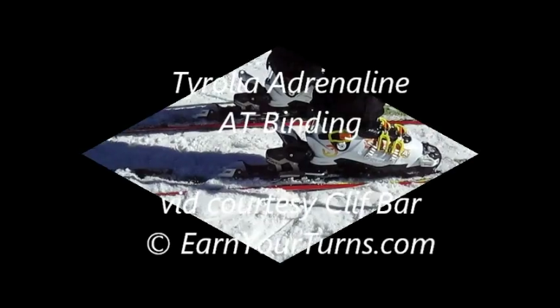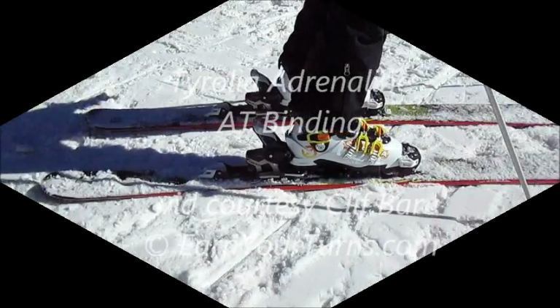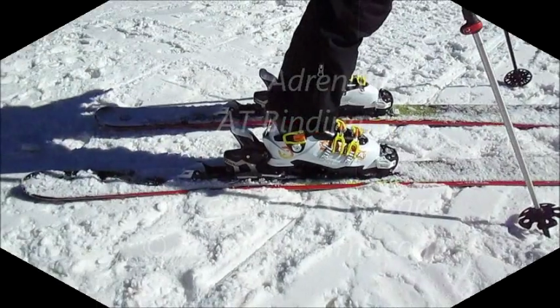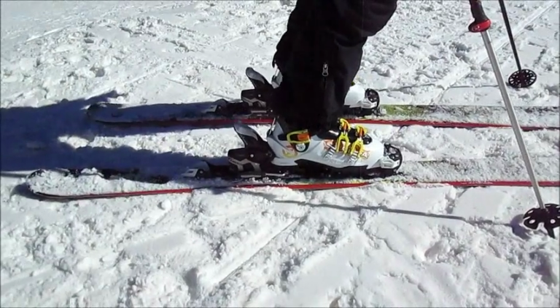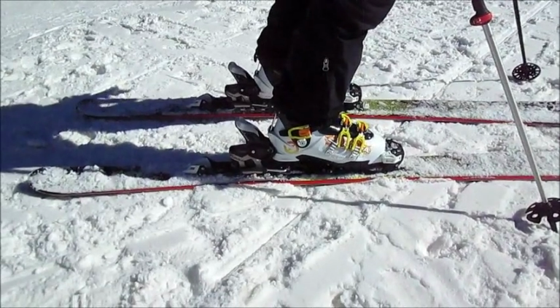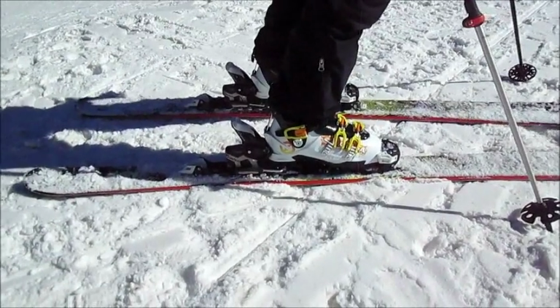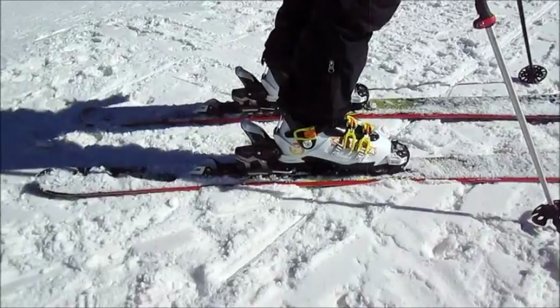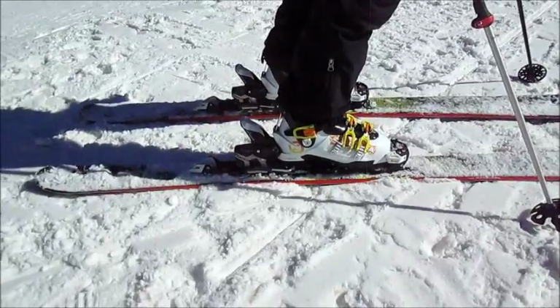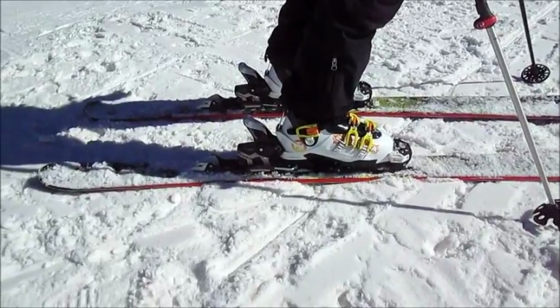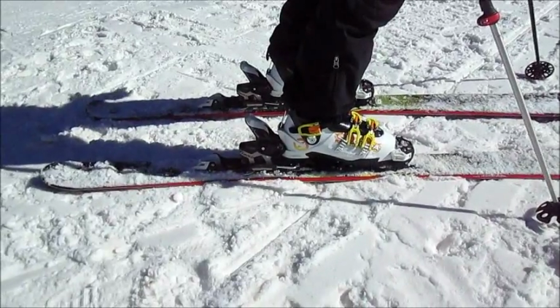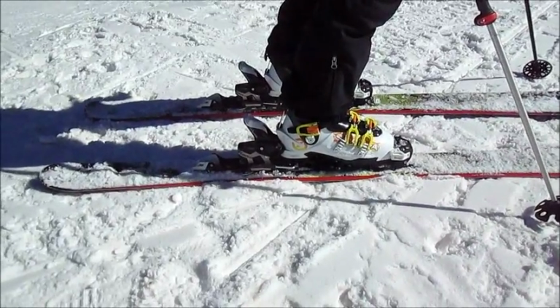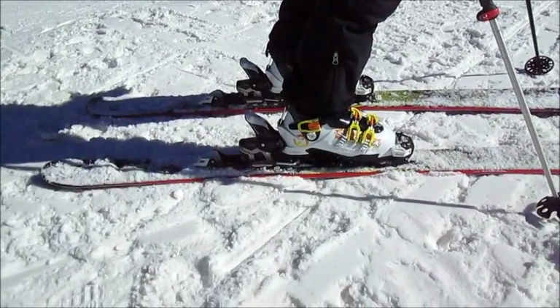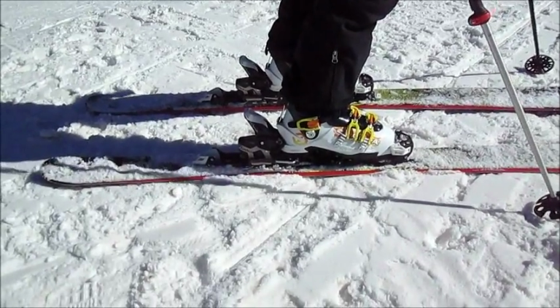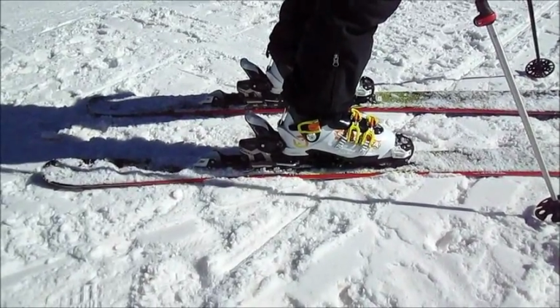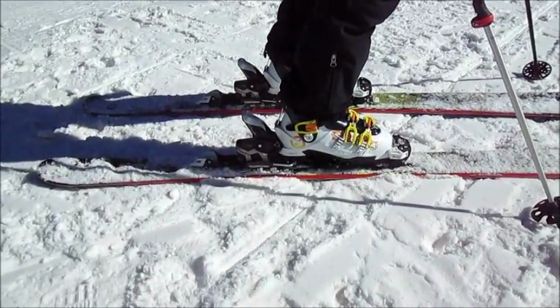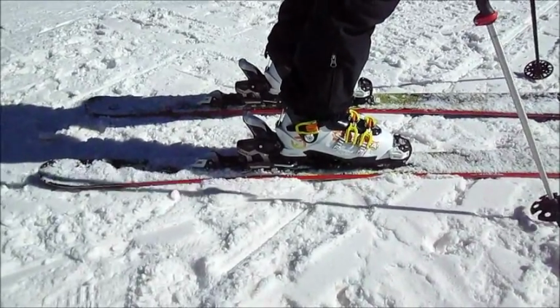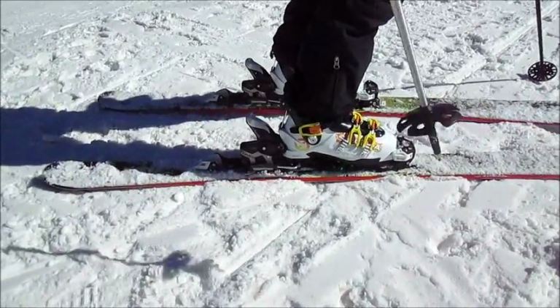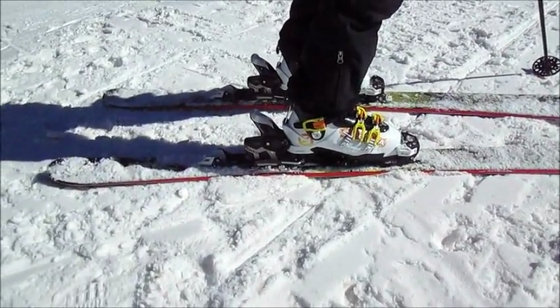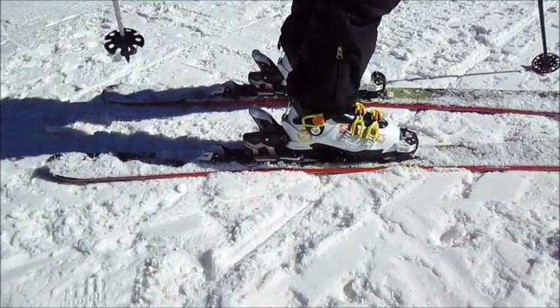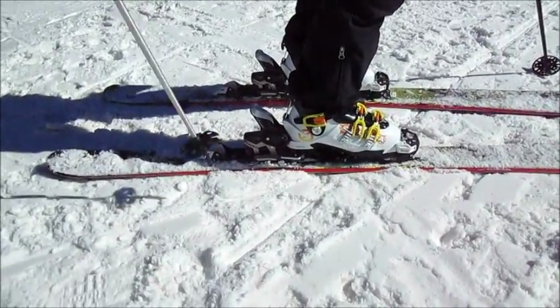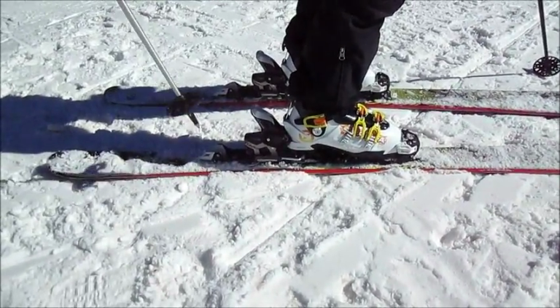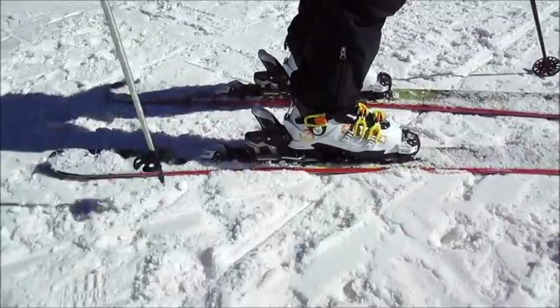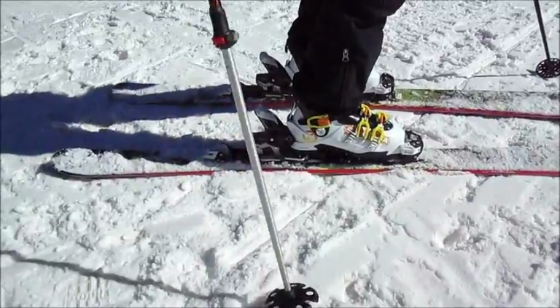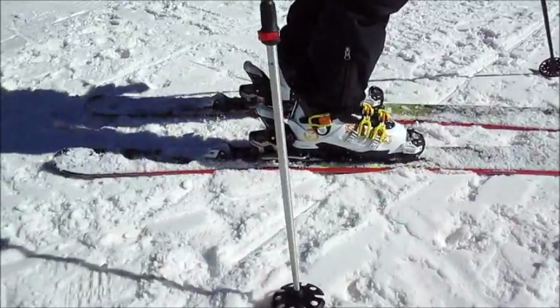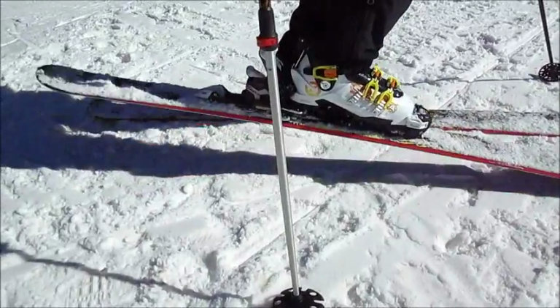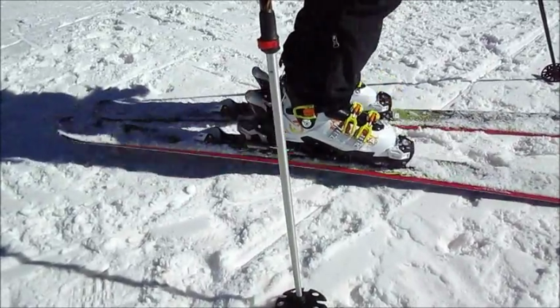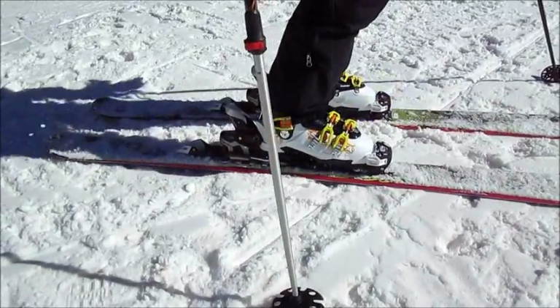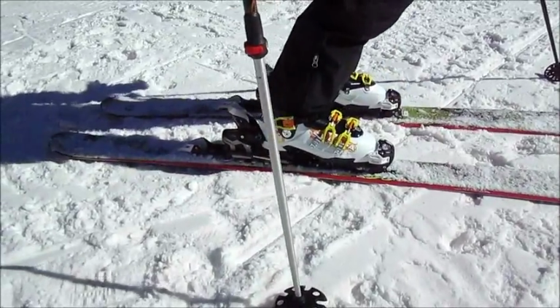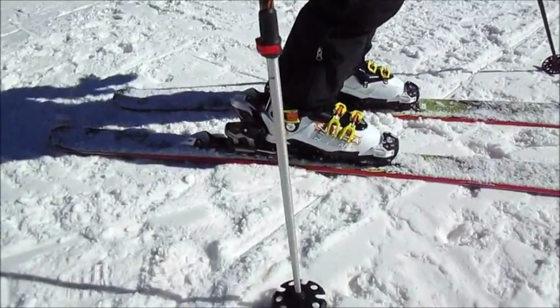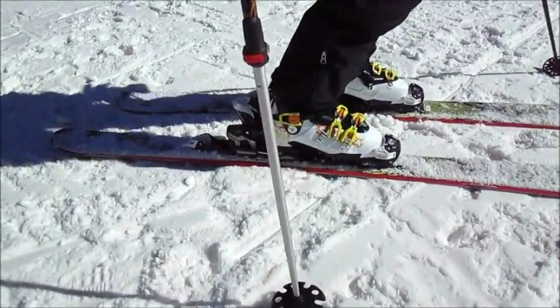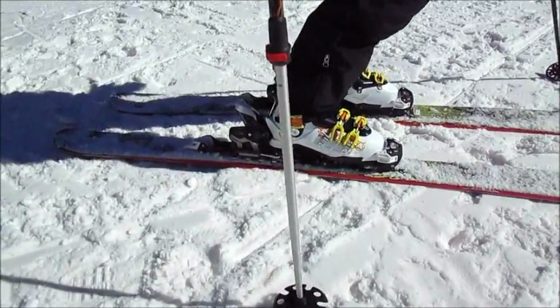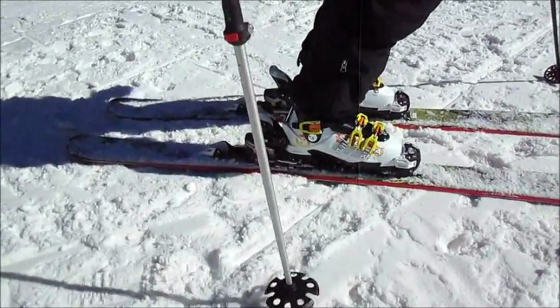This is the Tyrolia Adrenaline, also known as Head and Fissure, and I just skied it. It seems to be a pretty bomber for downhill.